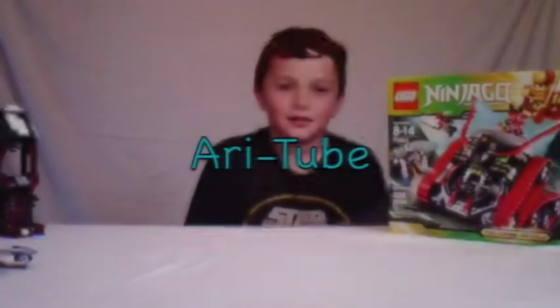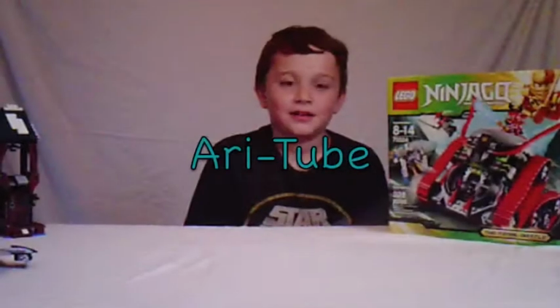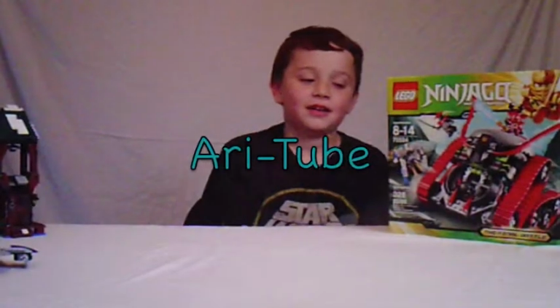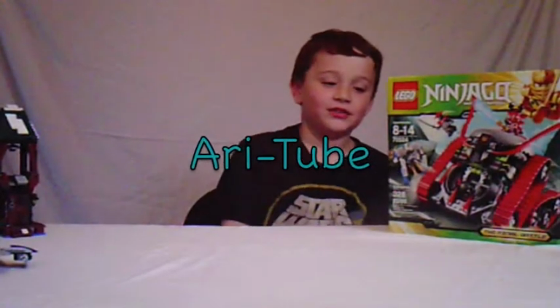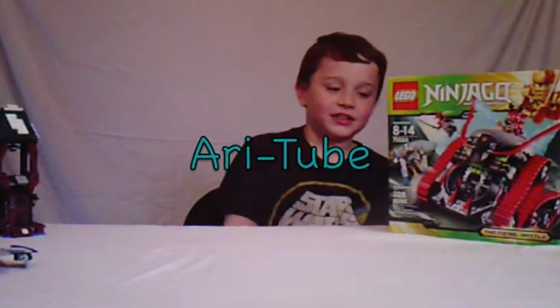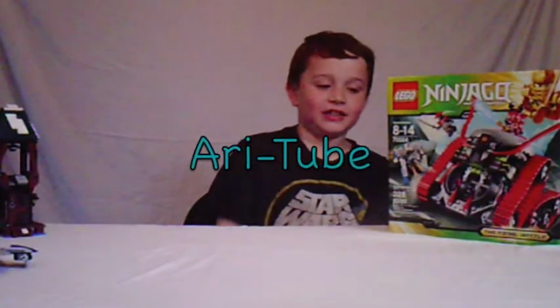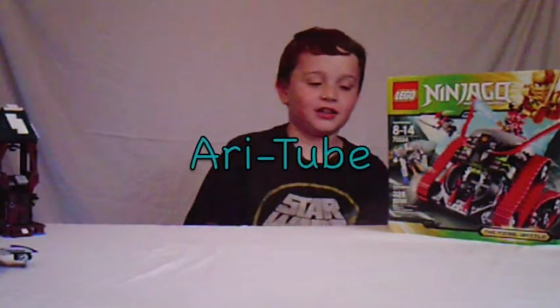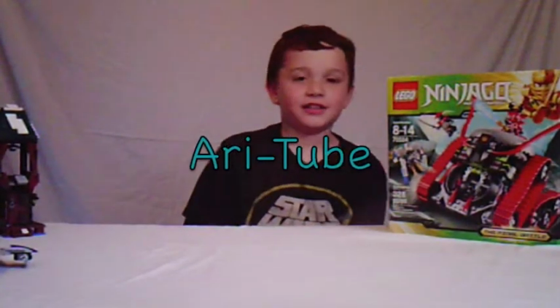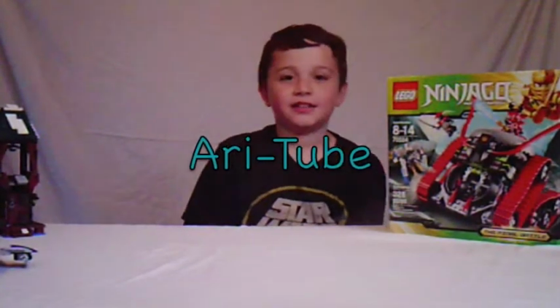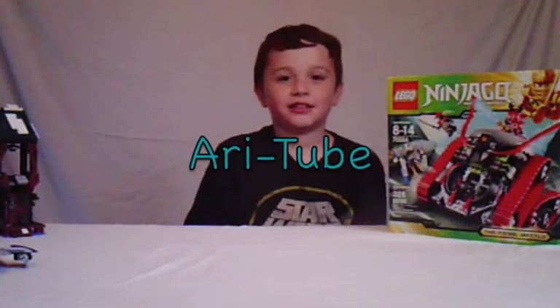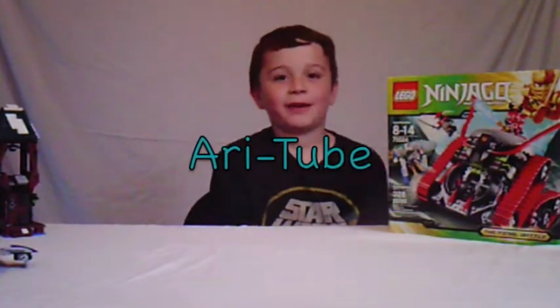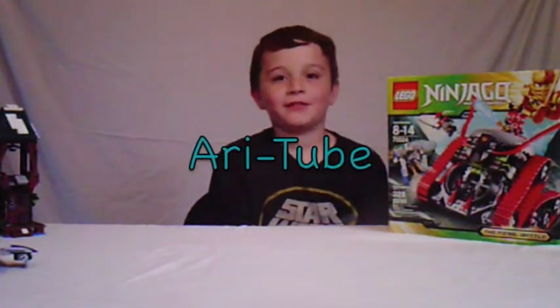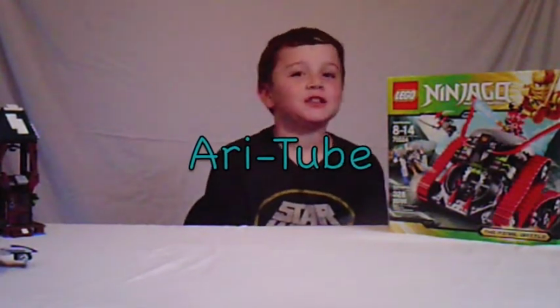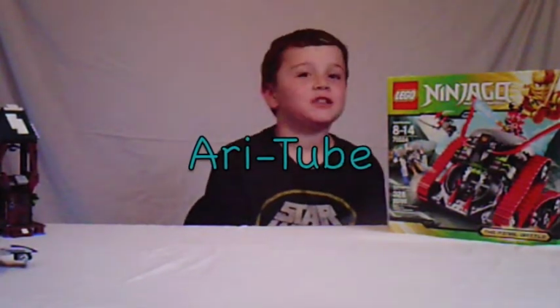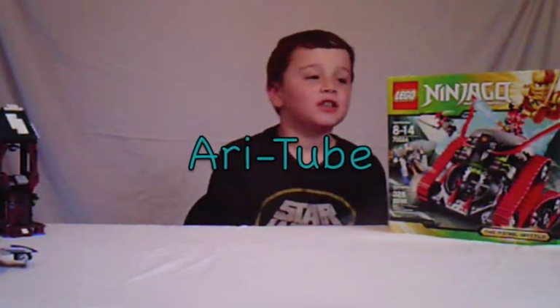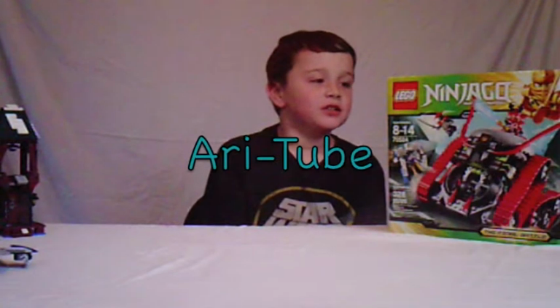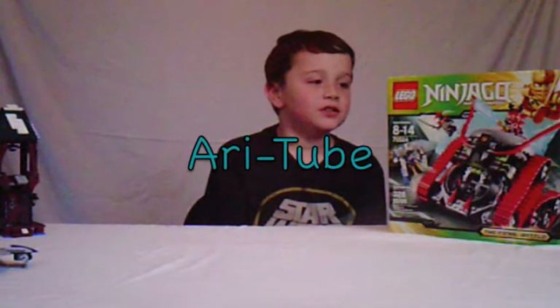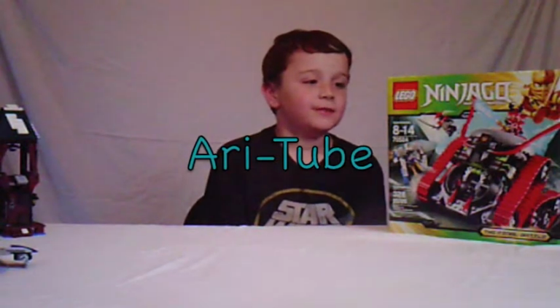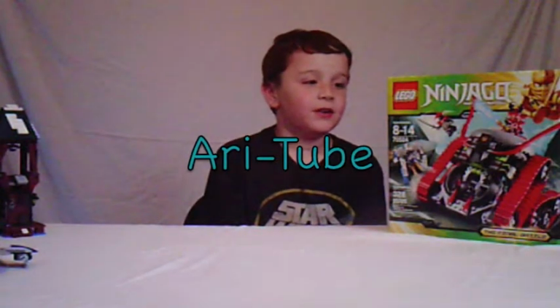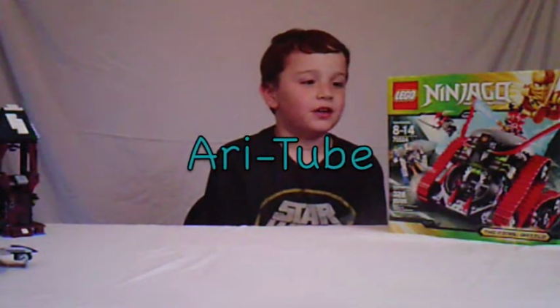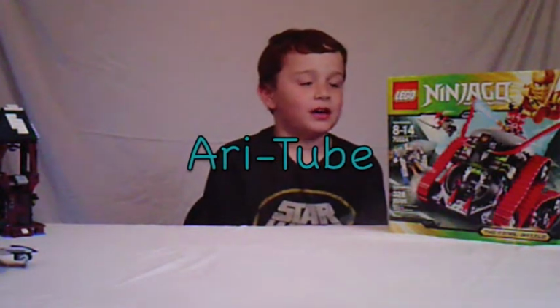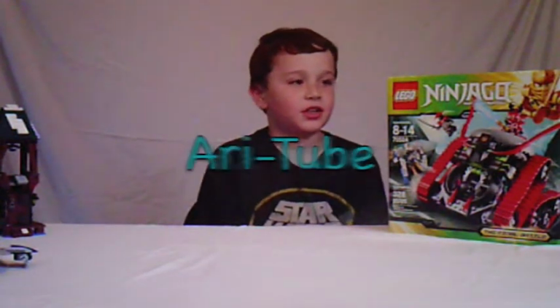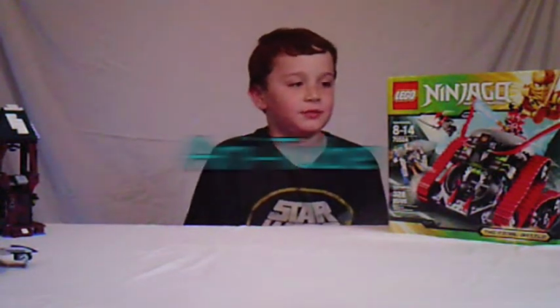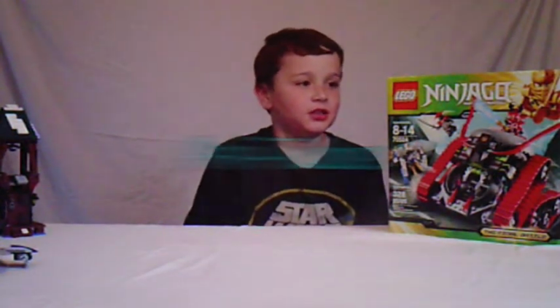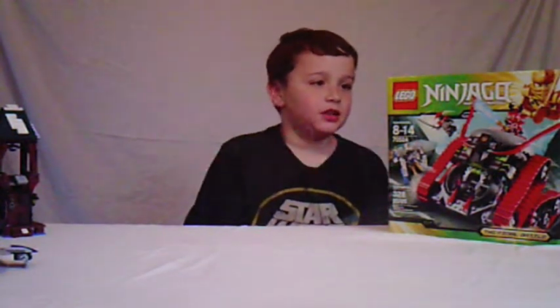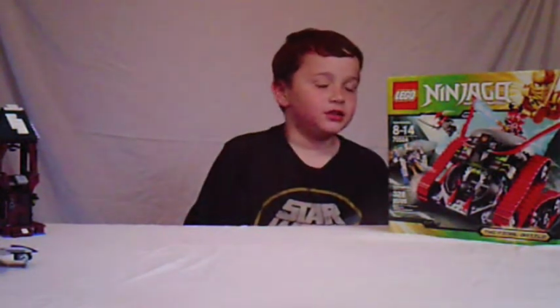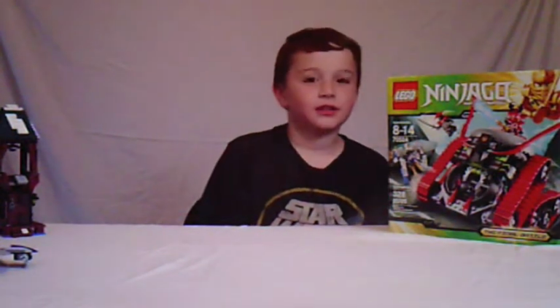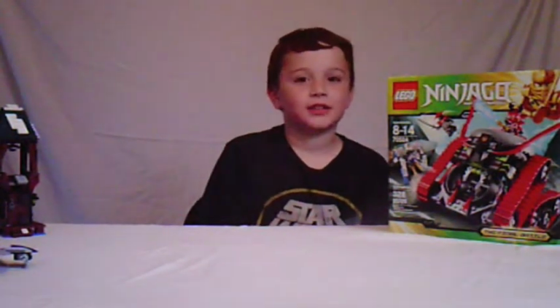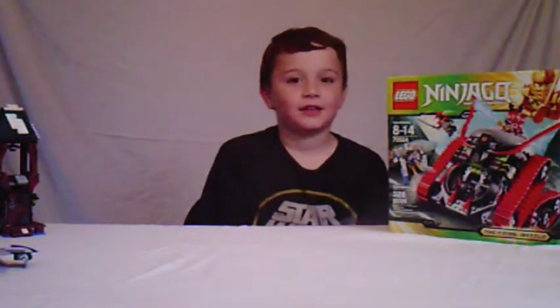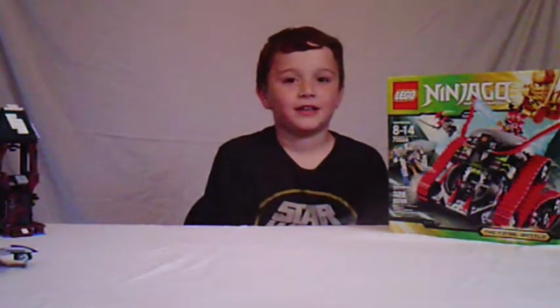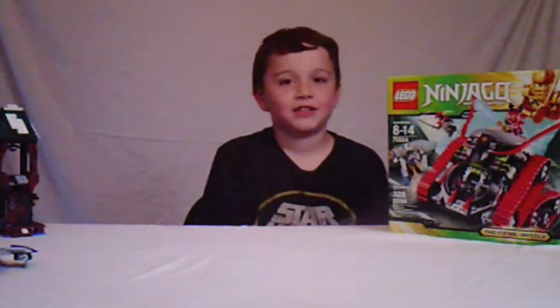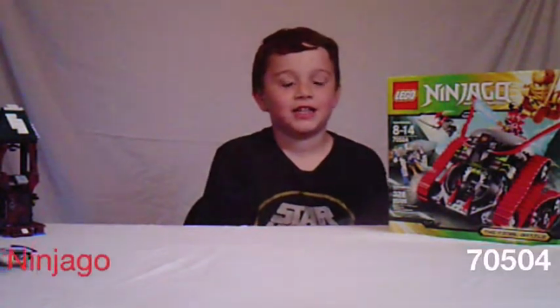Hello, this is Ari and this is my first YouTube video. I'm just going to be showing different Lego sets.